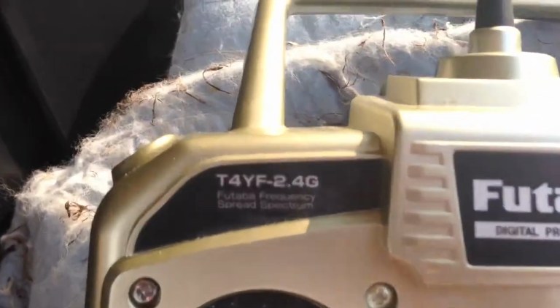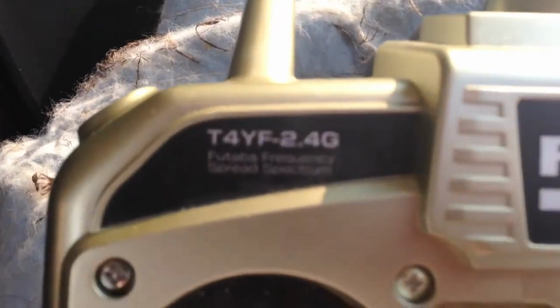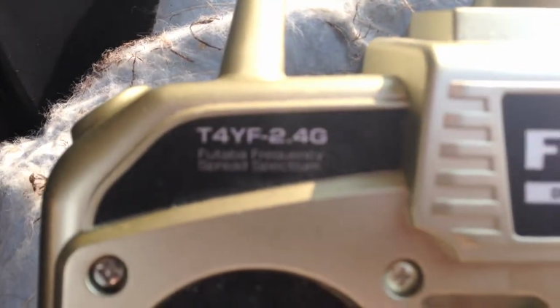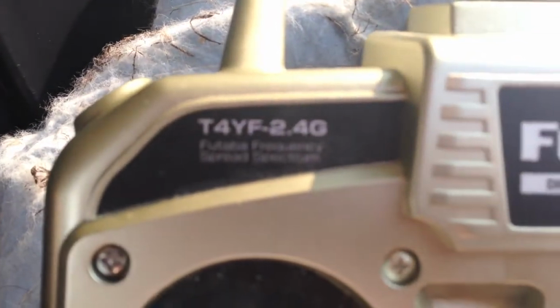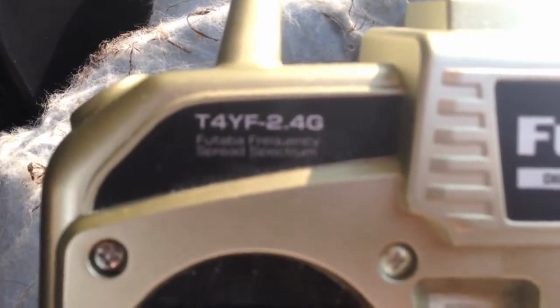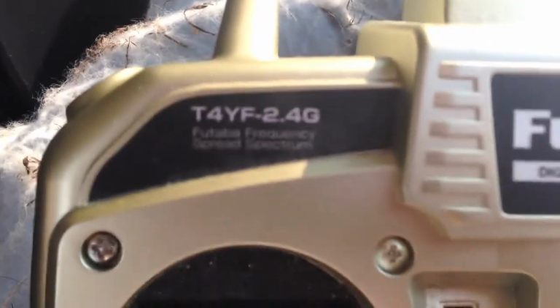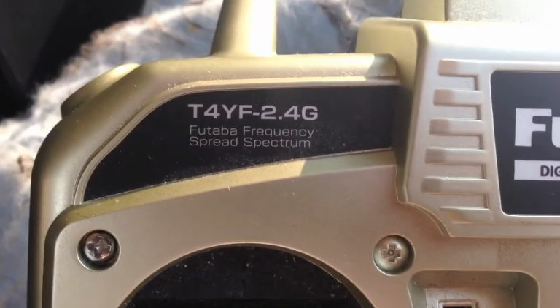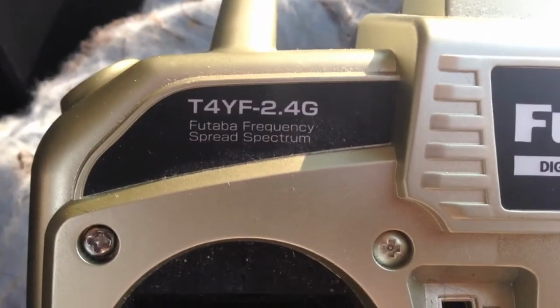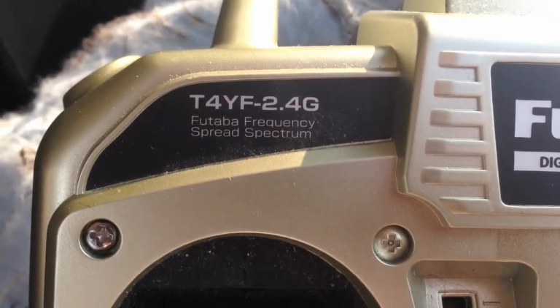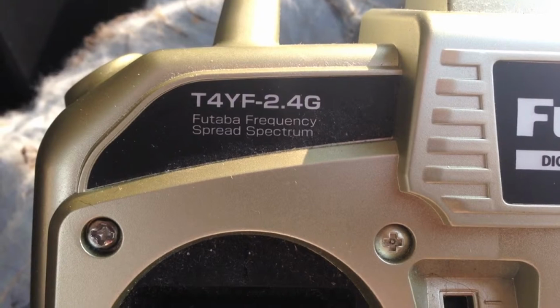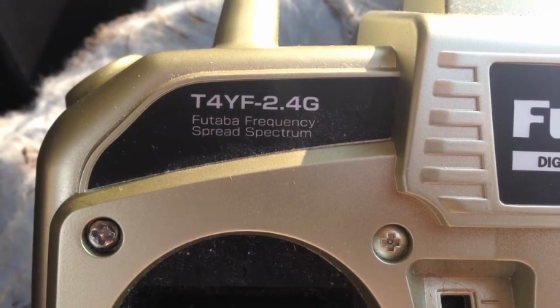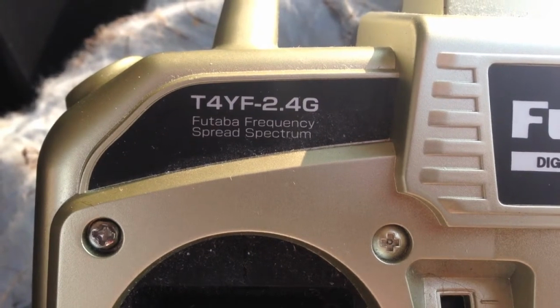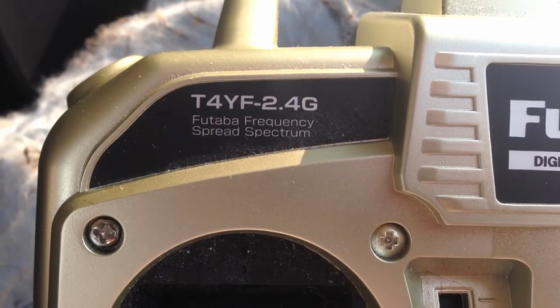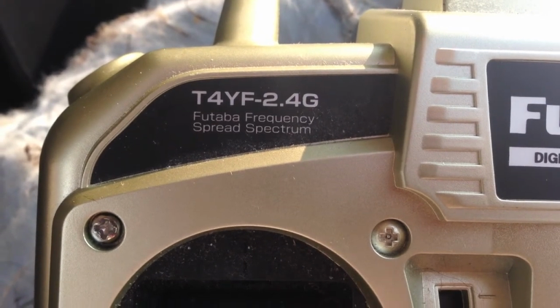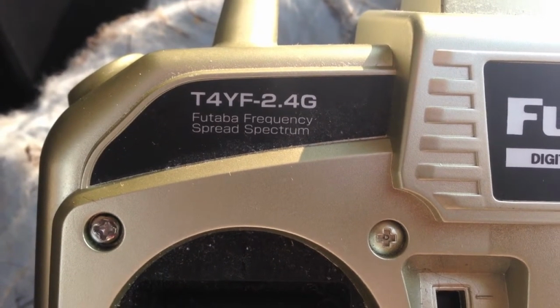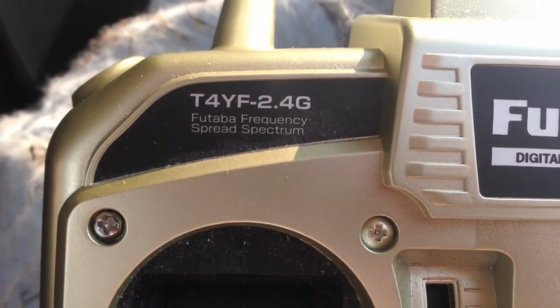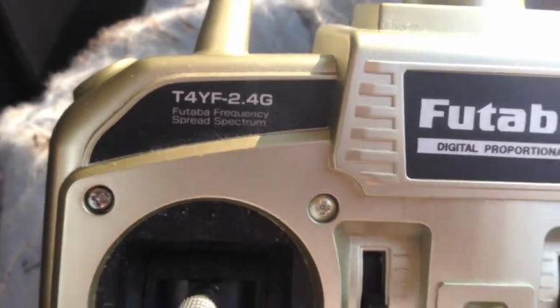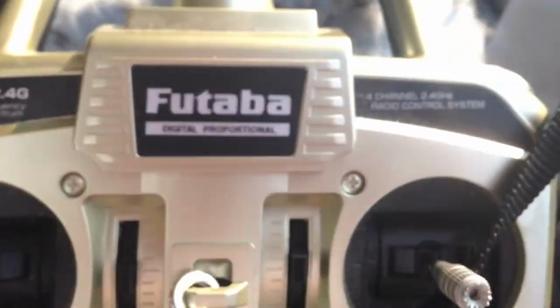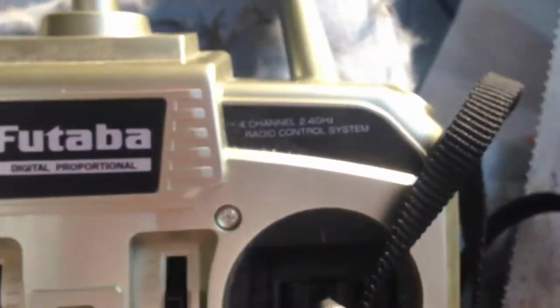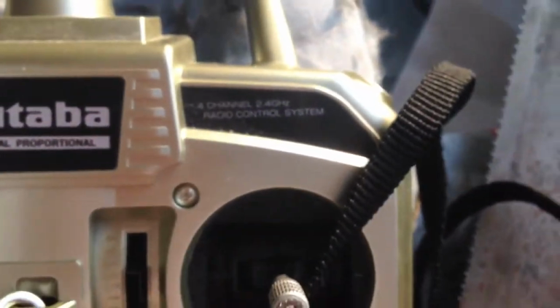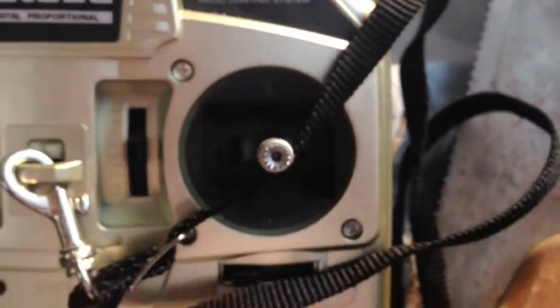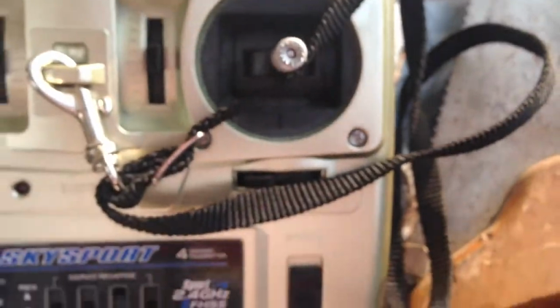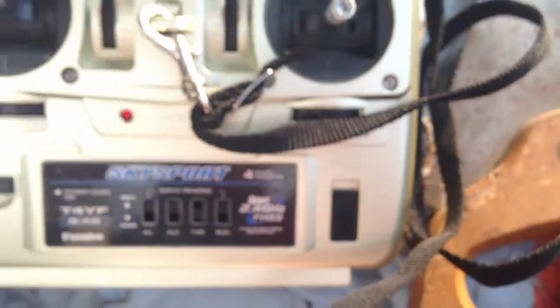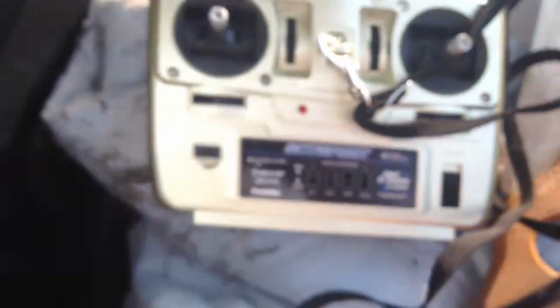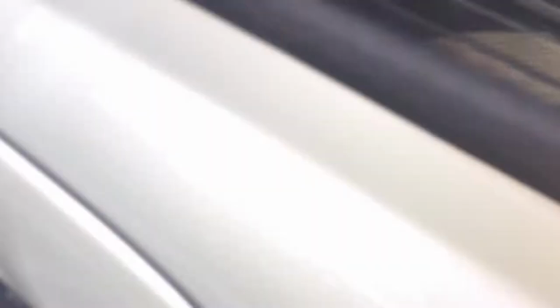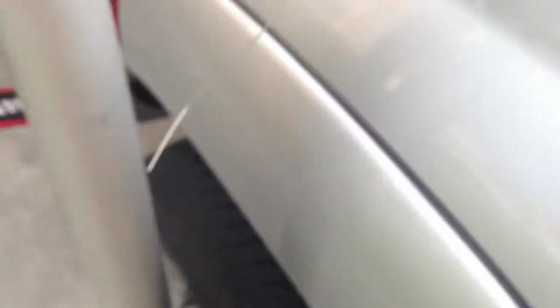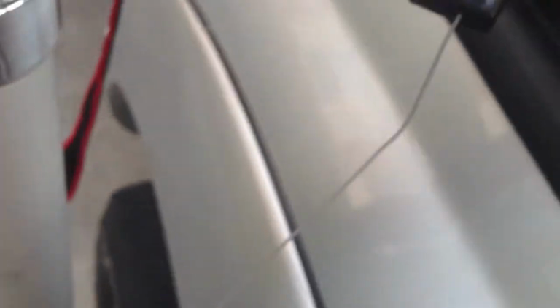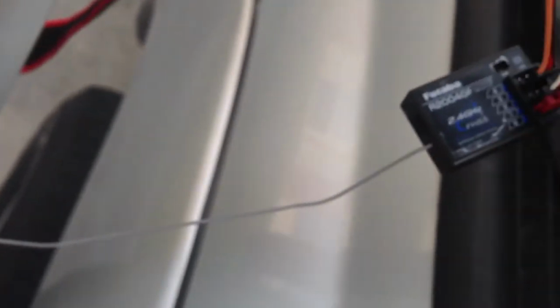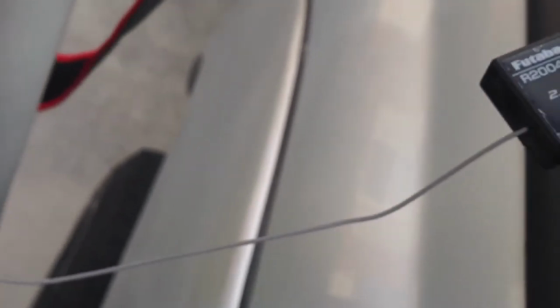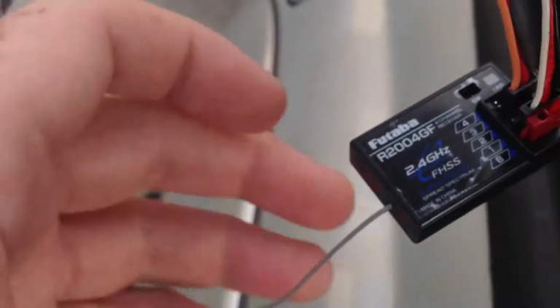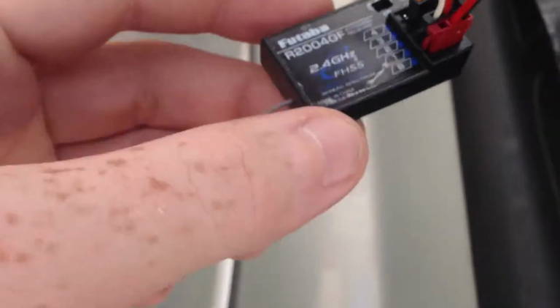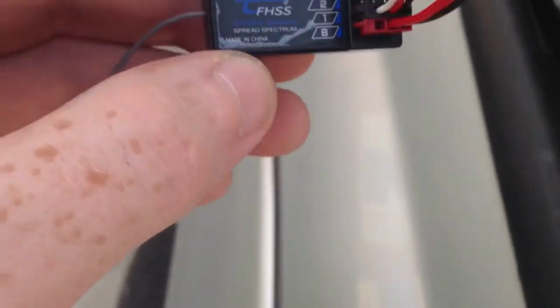This is the 4YF. I don't really think I needed to go with the 2.4 GHz. I do have a standard model that's a little bit cheaper. The nice thing I liked about this one is that it did come with the receiver.